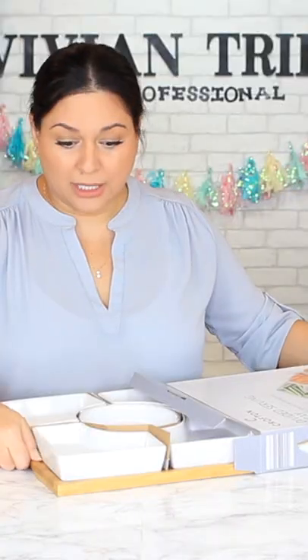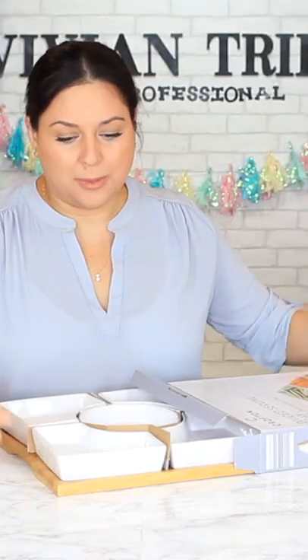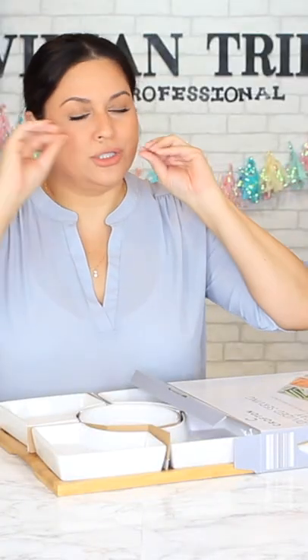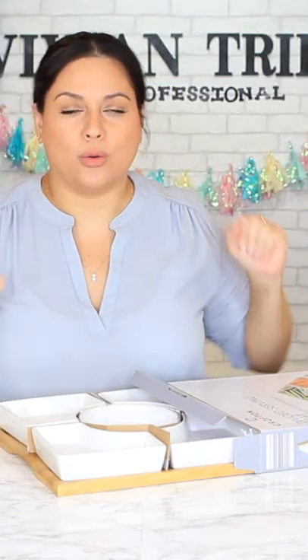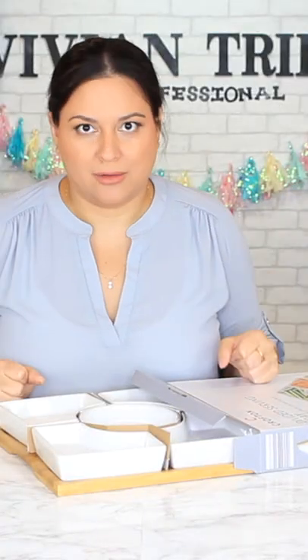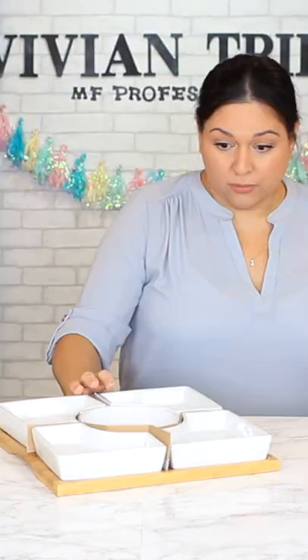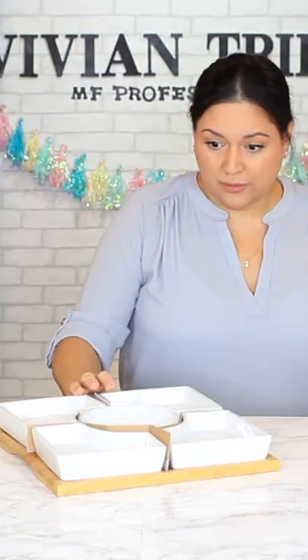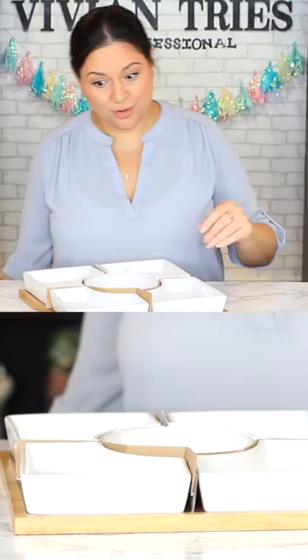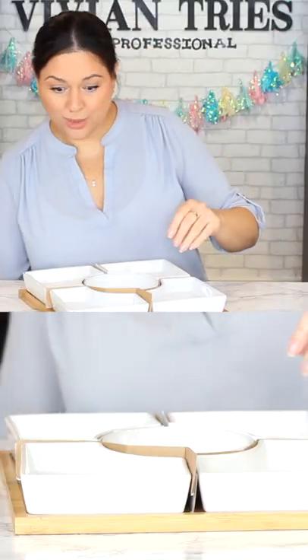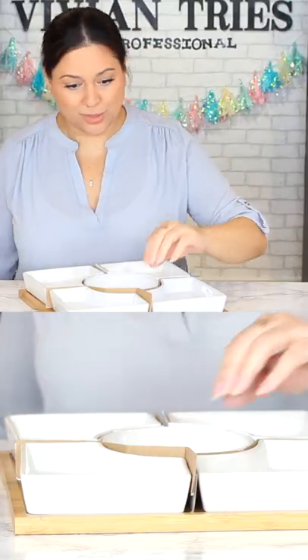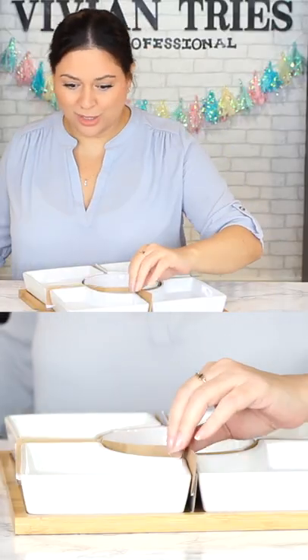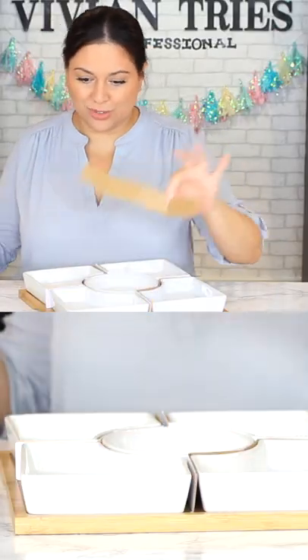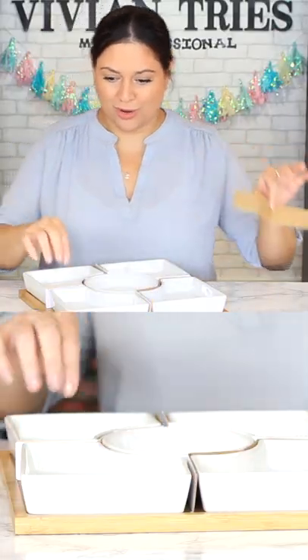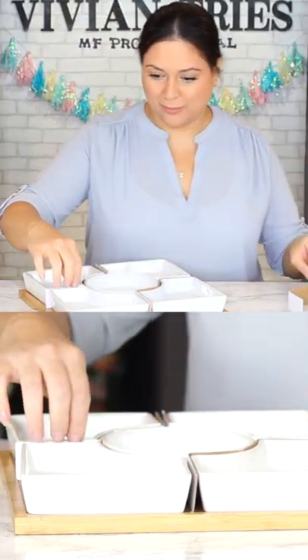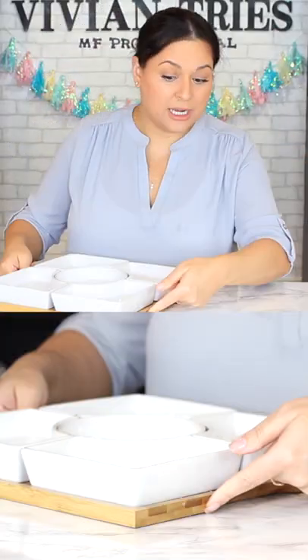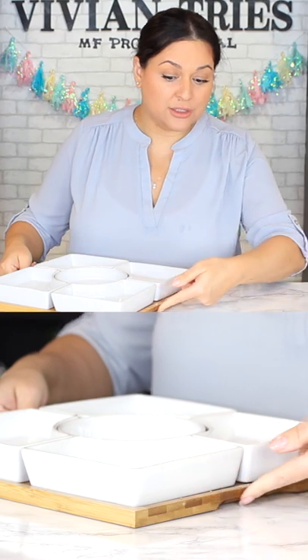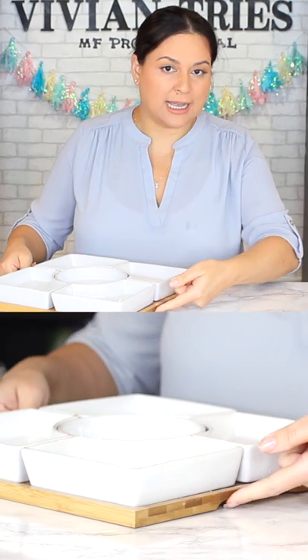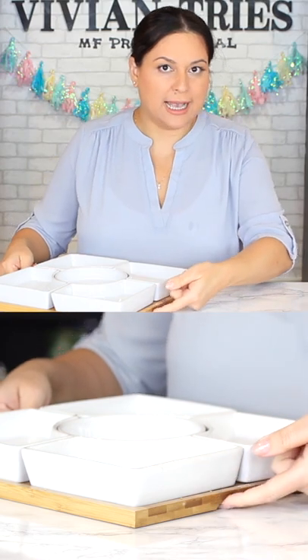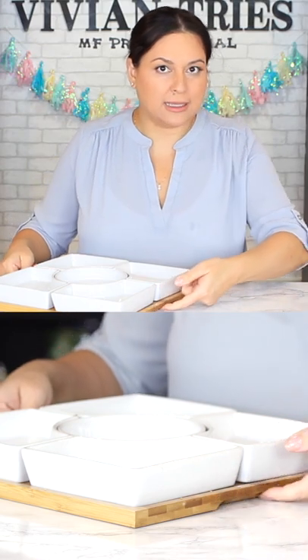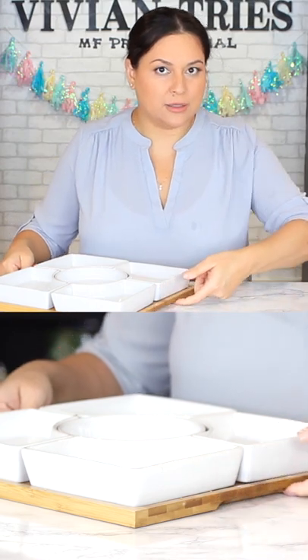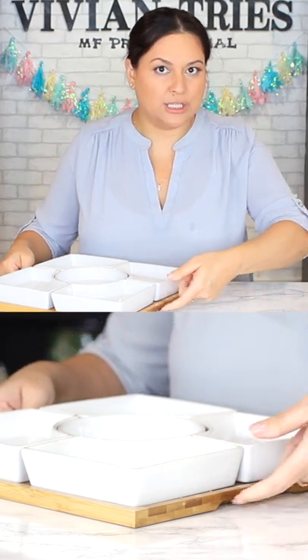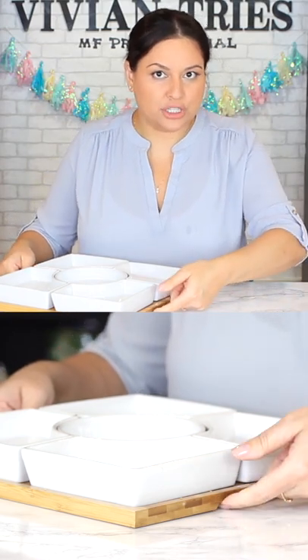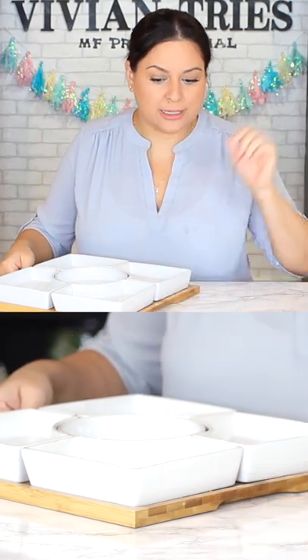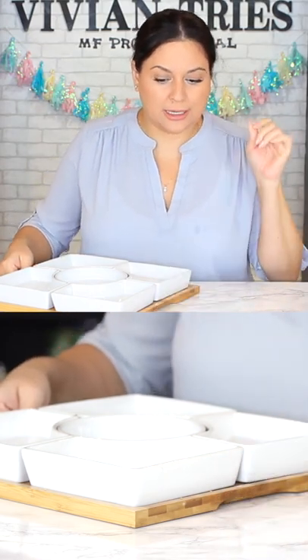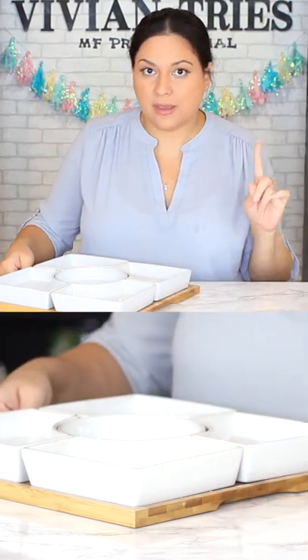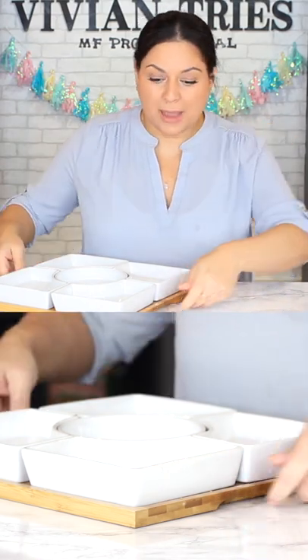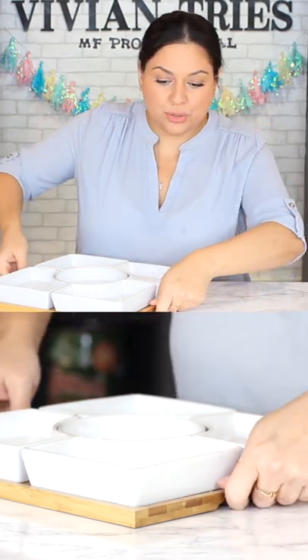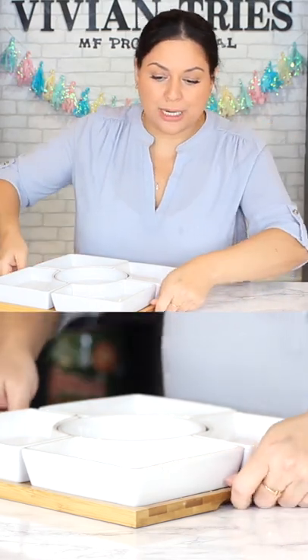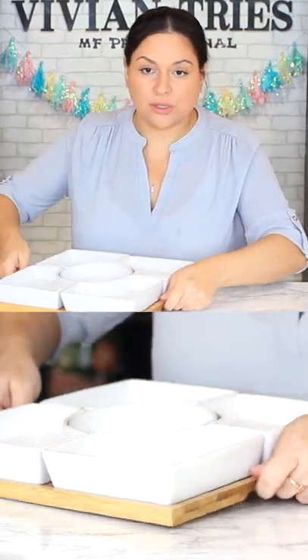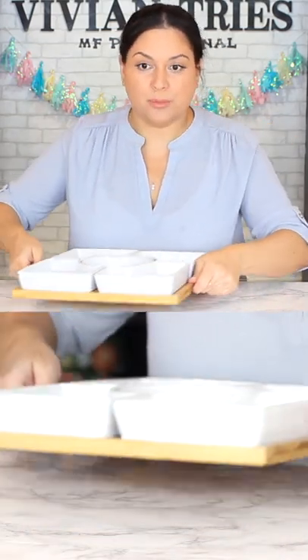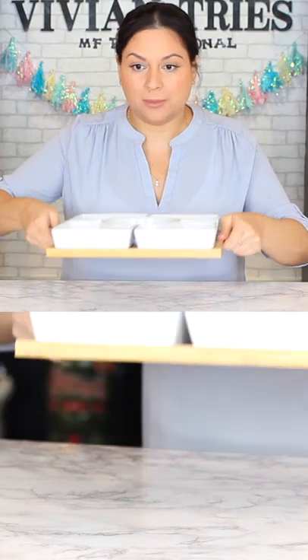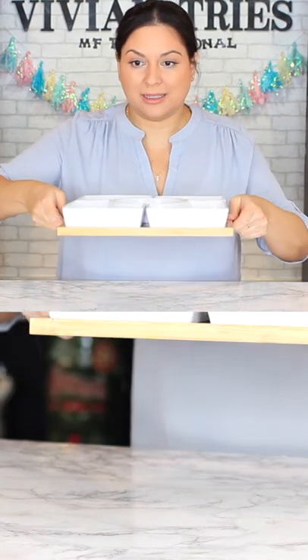I'm gonna invite people just to show it off. Oh Vivian, who do you think you are now? And here to the side it has these little indentions in the bamboo tray so that you can pick it up easily.